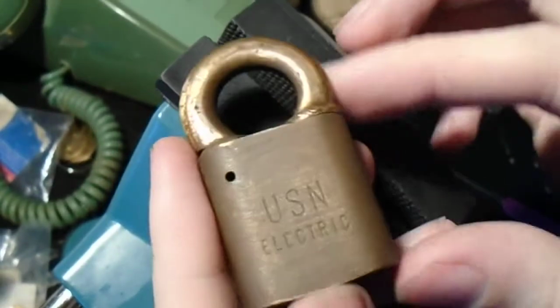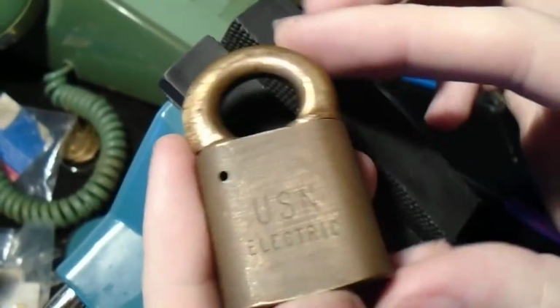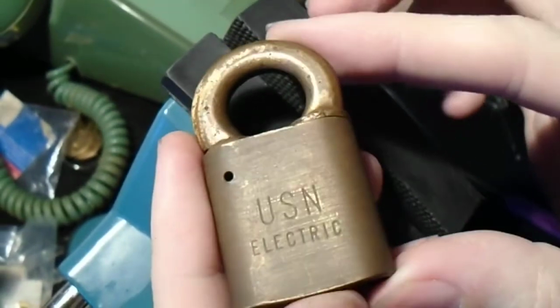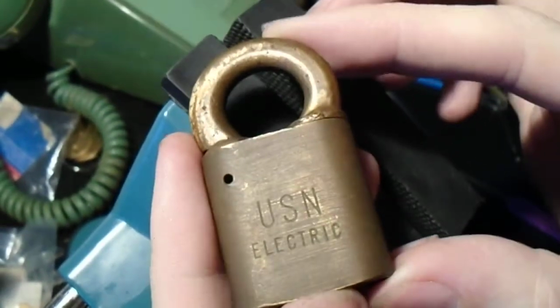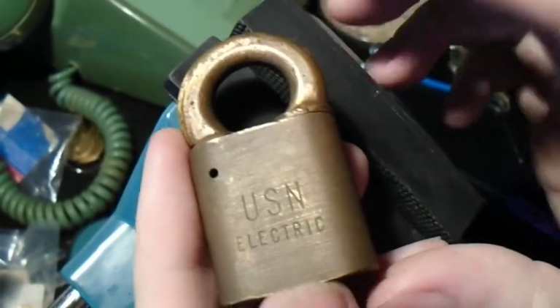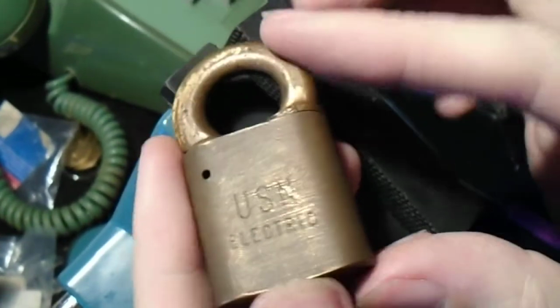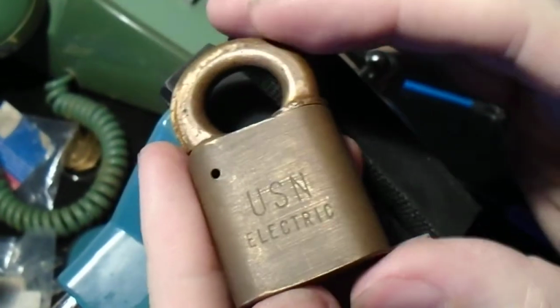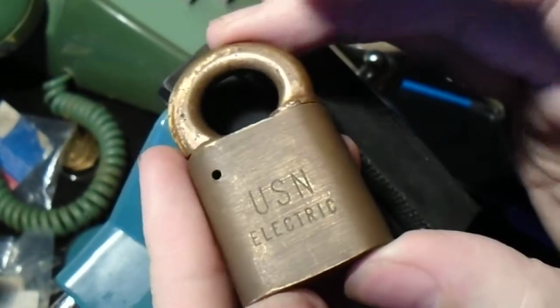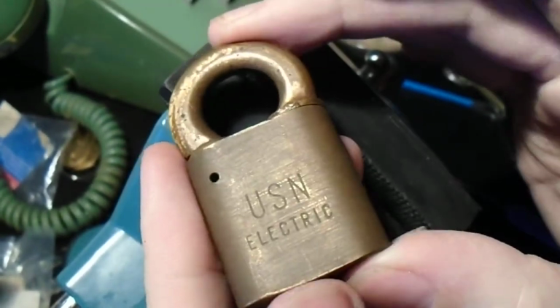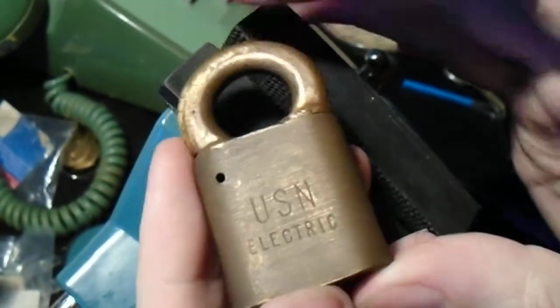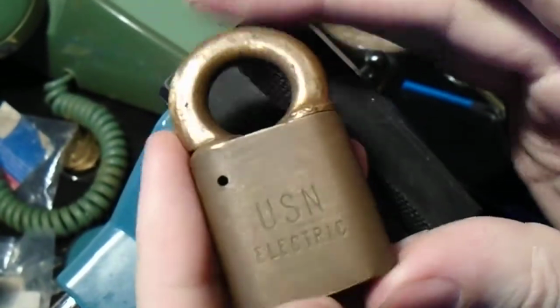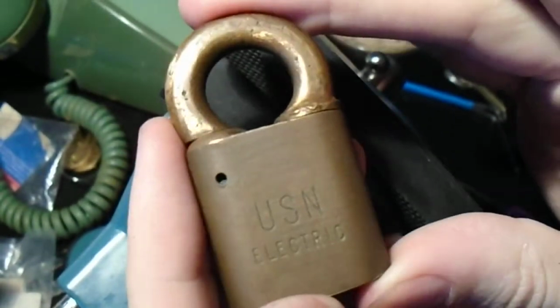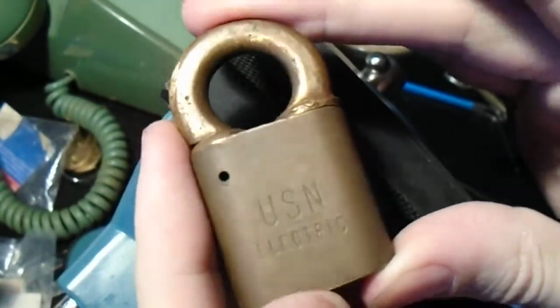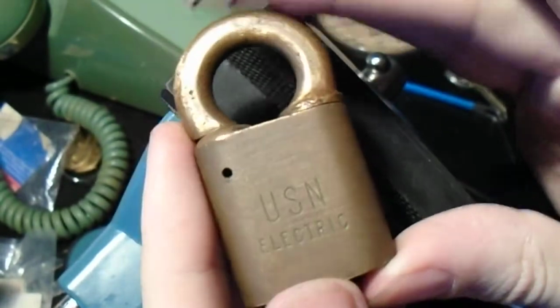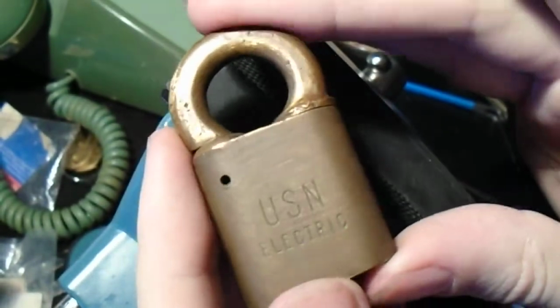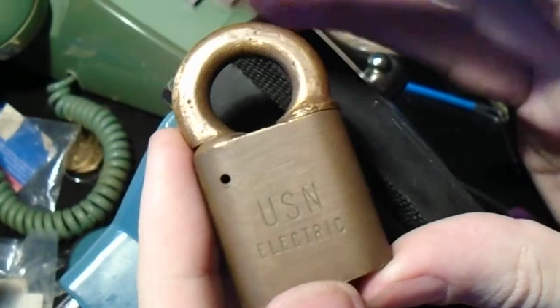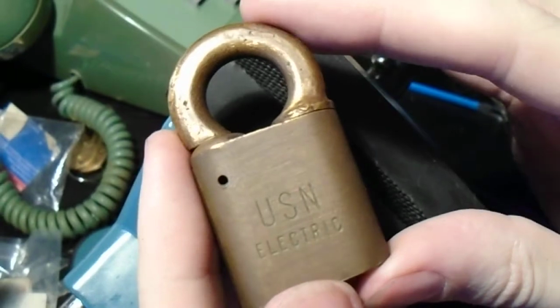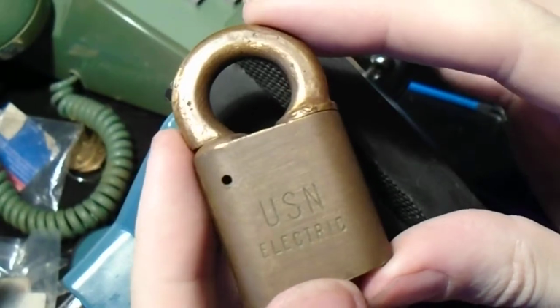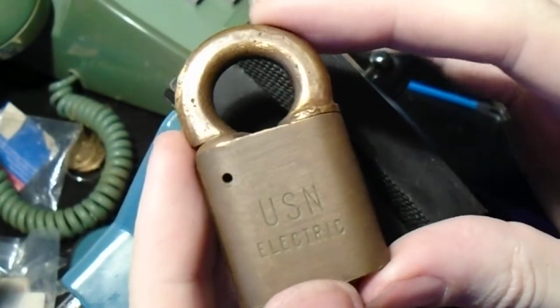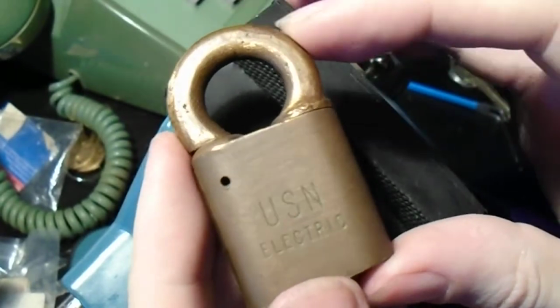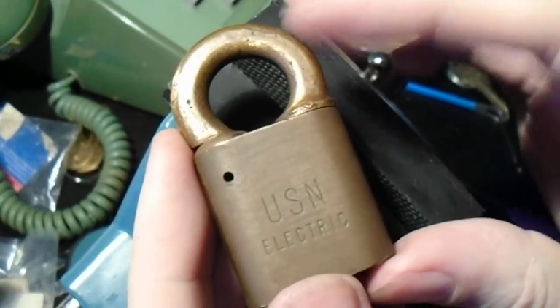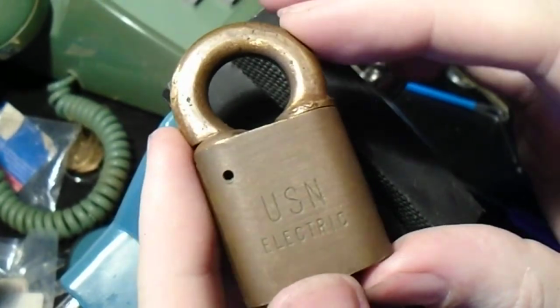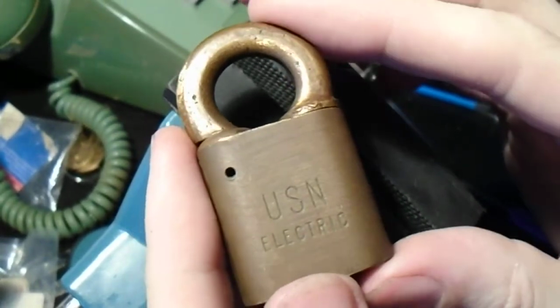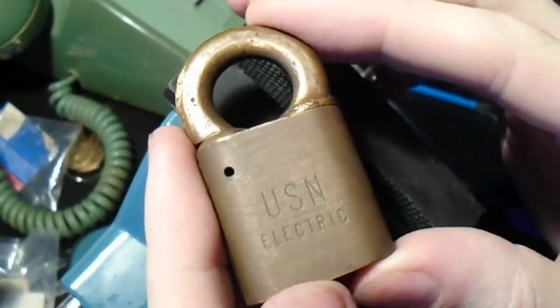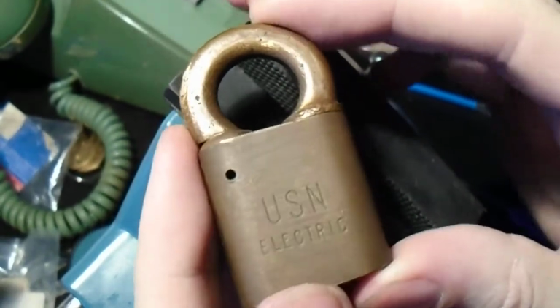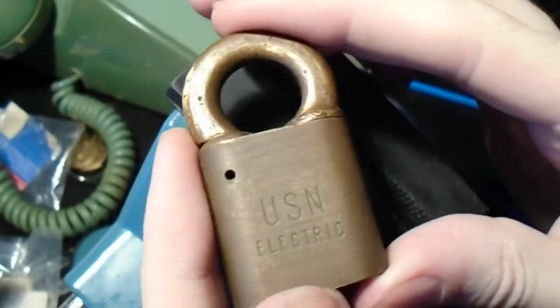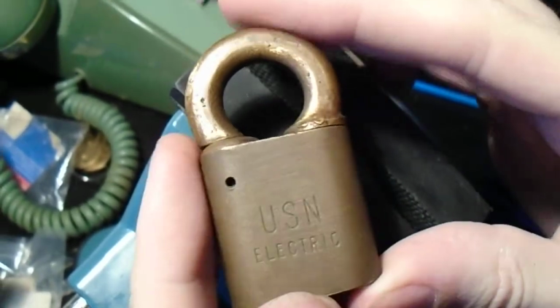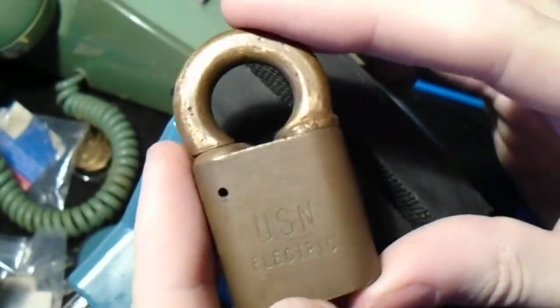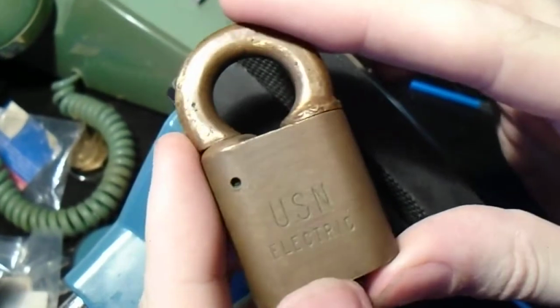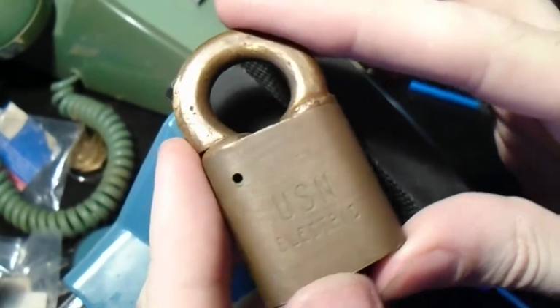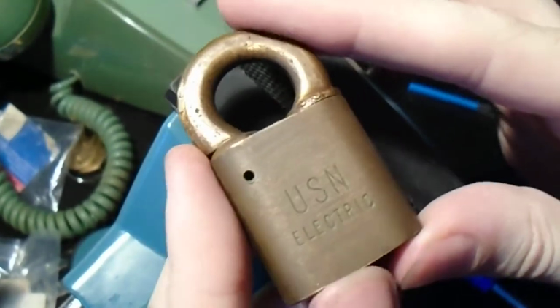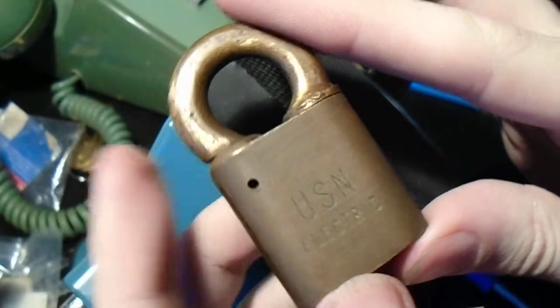Hi everybody. So today we're looking at another type of lock. It has an unusual style of mechanism that you don't see much anymore. It's called a push key lock.